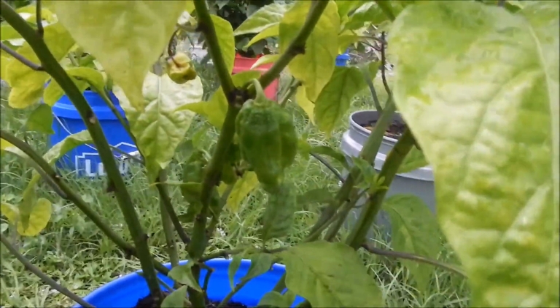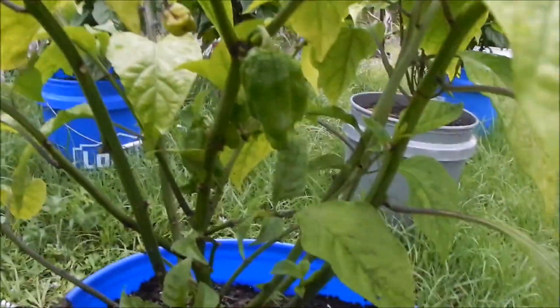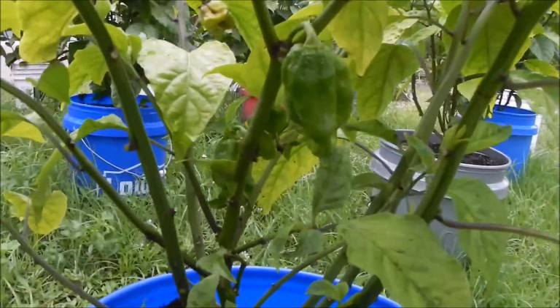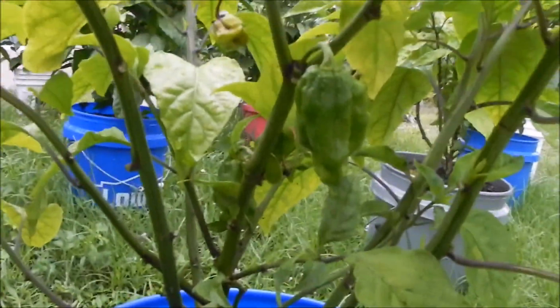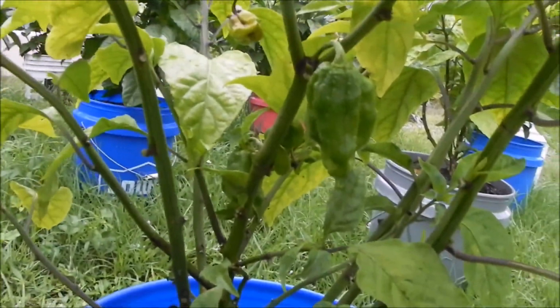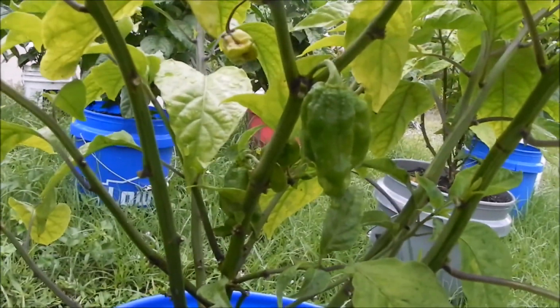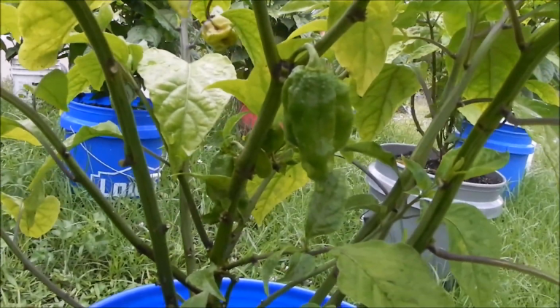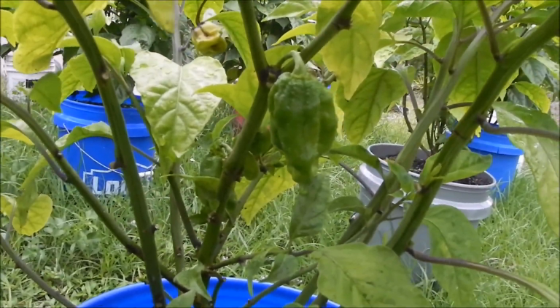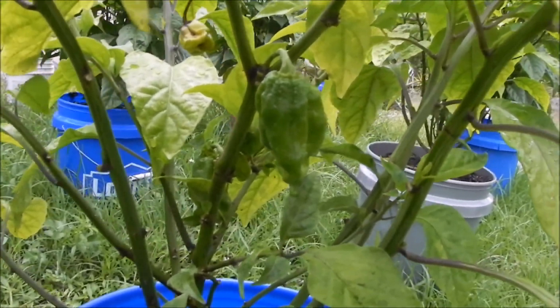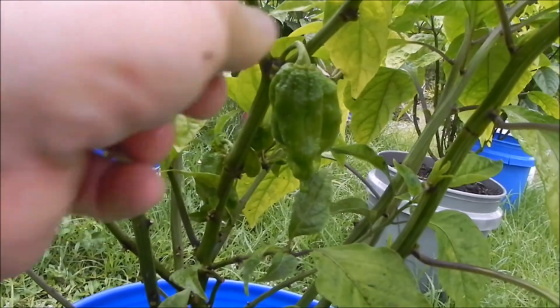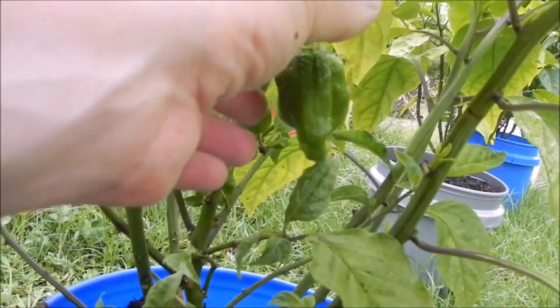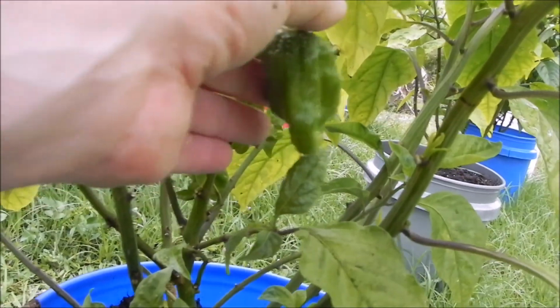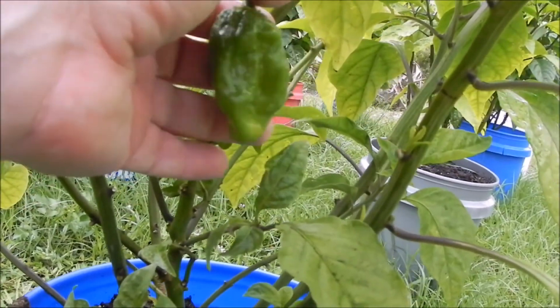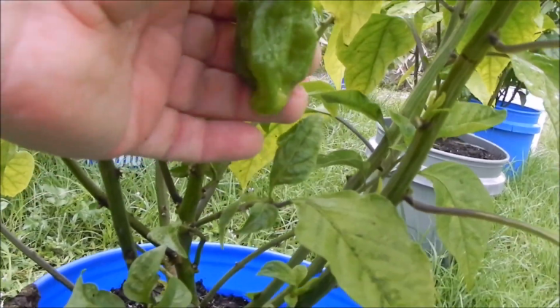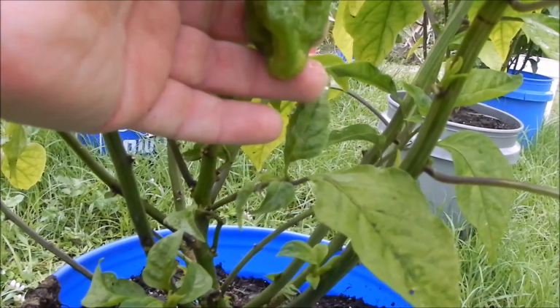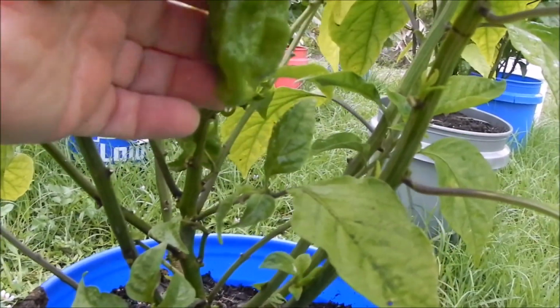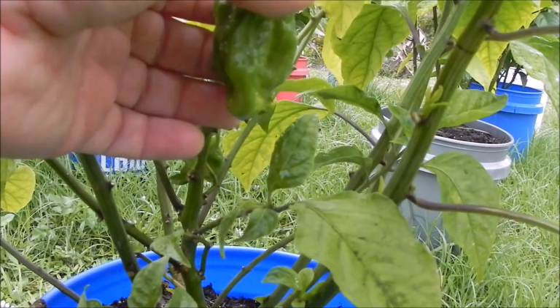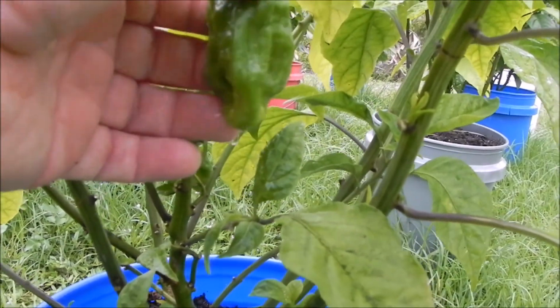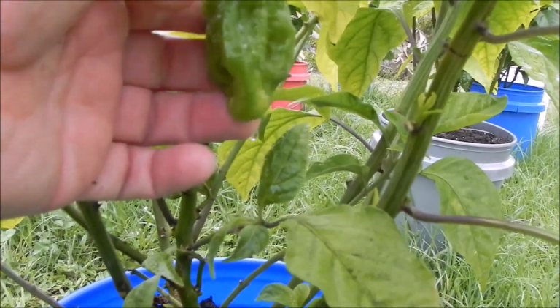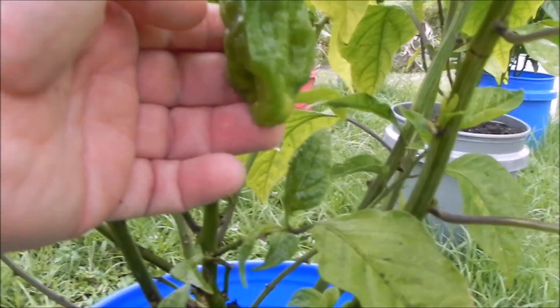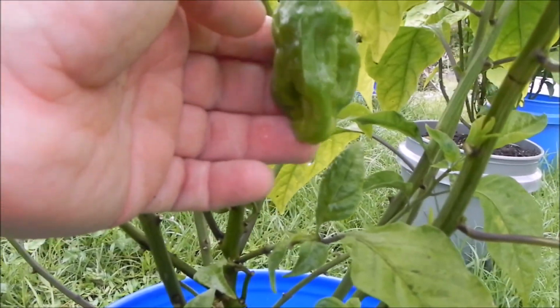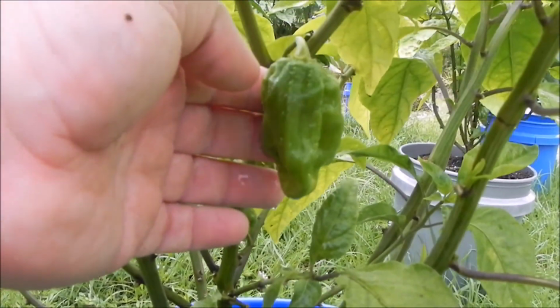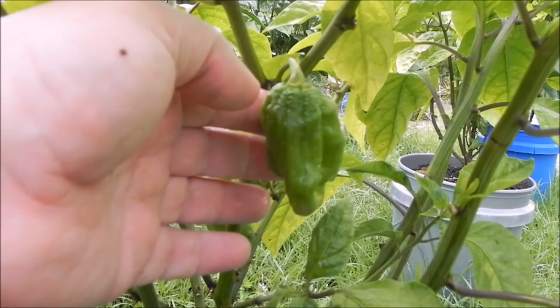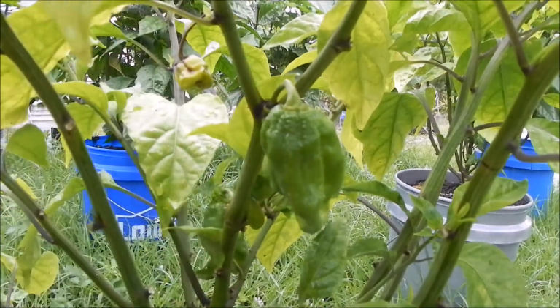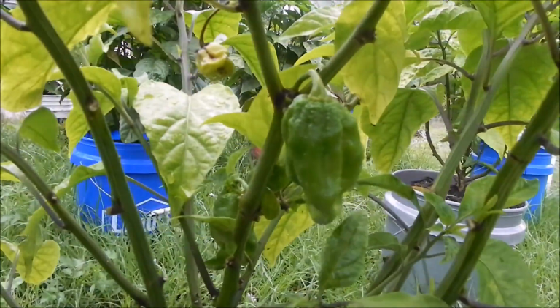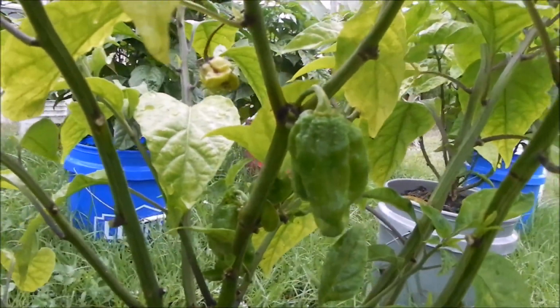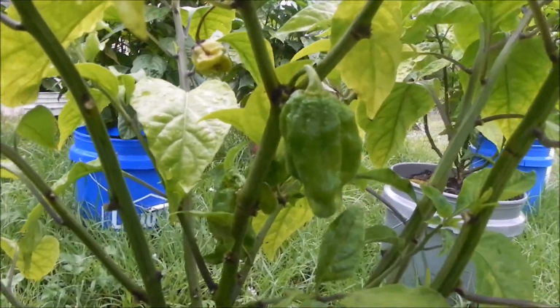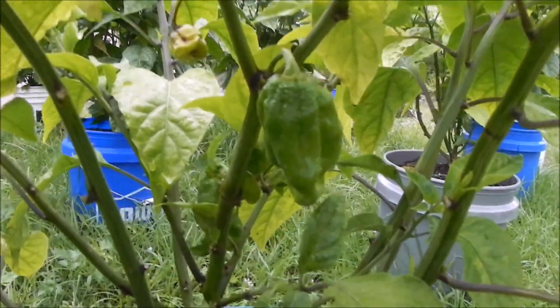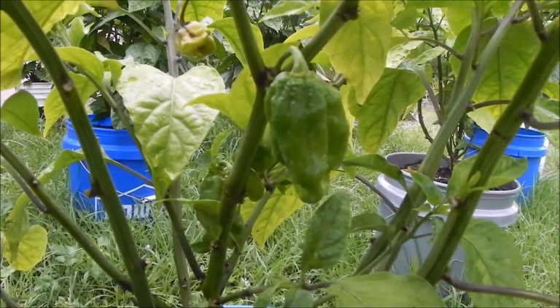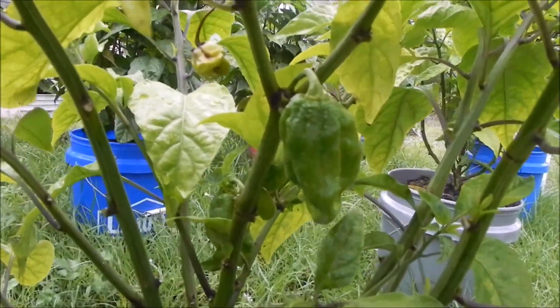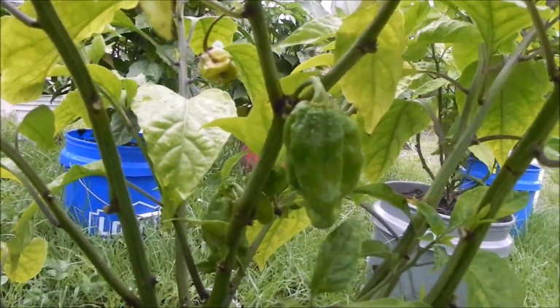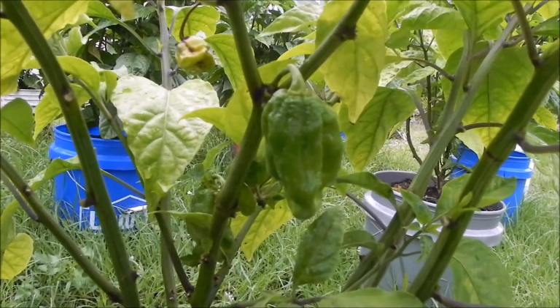I'm going to show you something strange here — this pod on this plant is huge. In fact, it doesn't even look like a Carolina Reaper, even though the seed came out of a Carolina Reaper off my other plant.